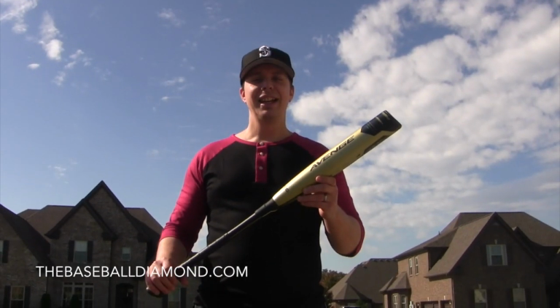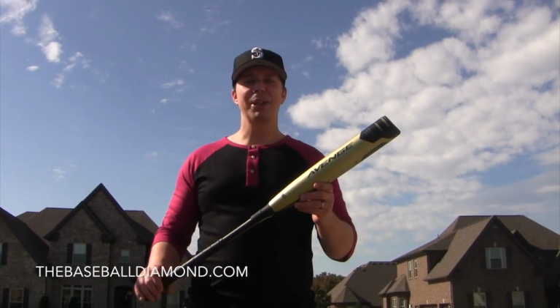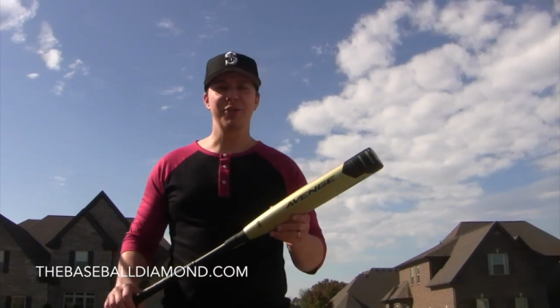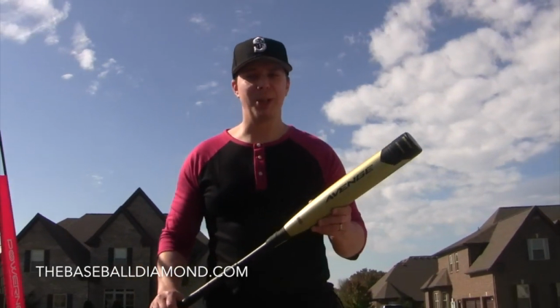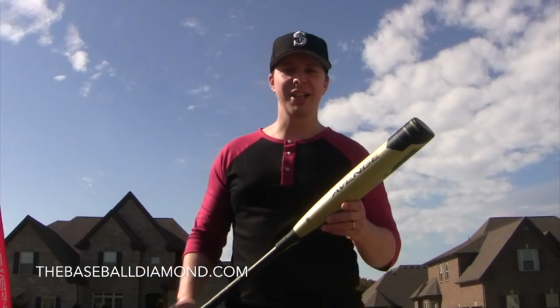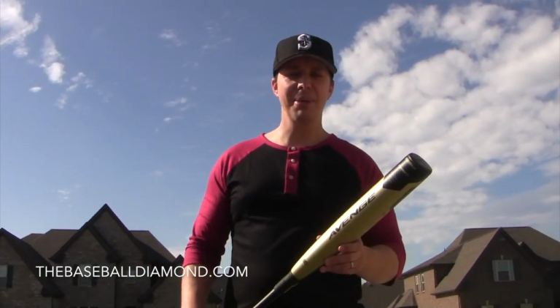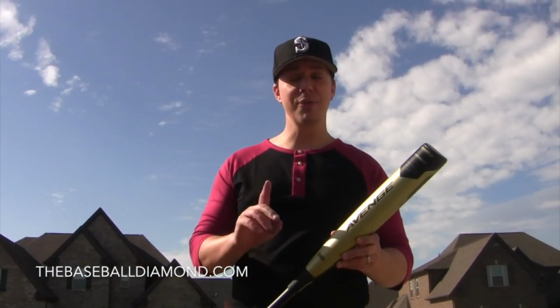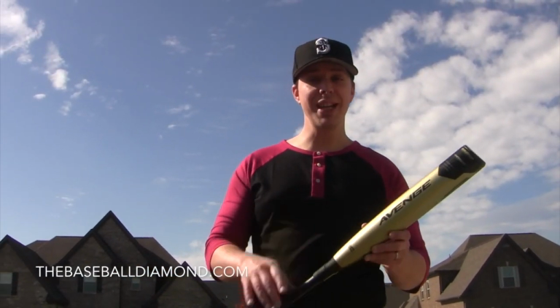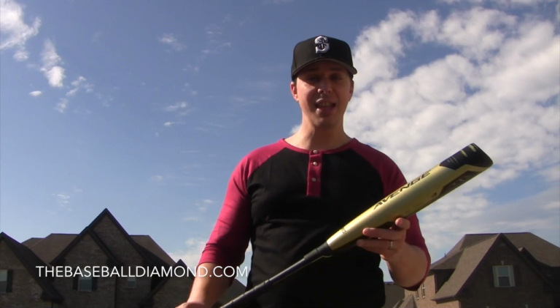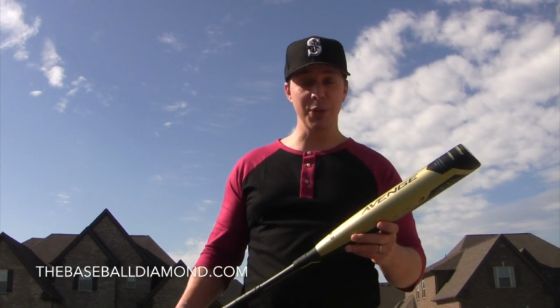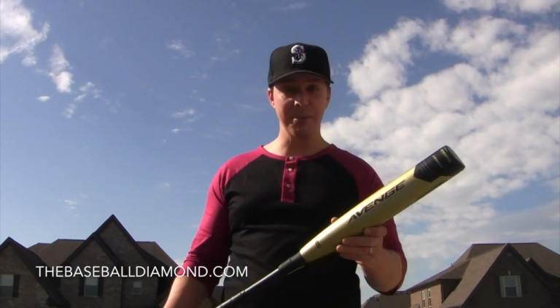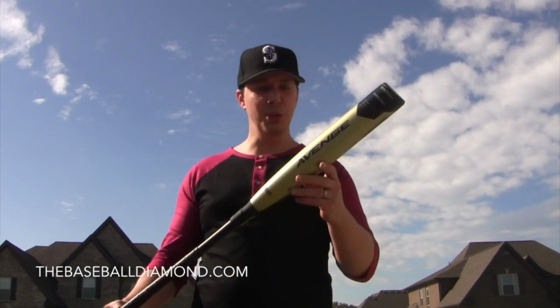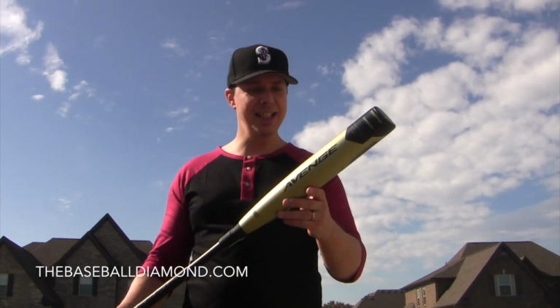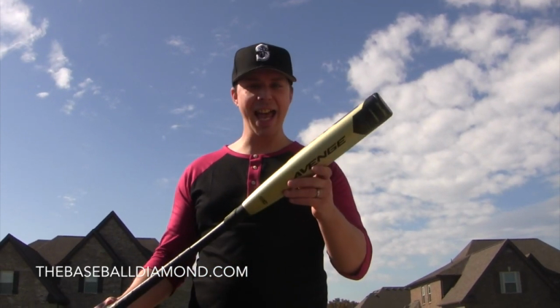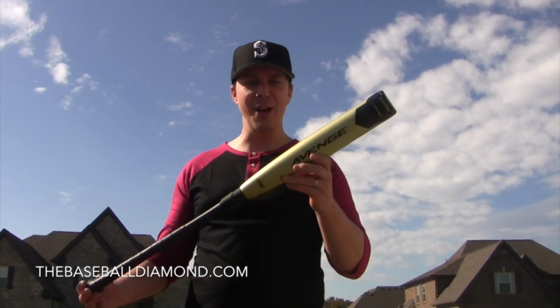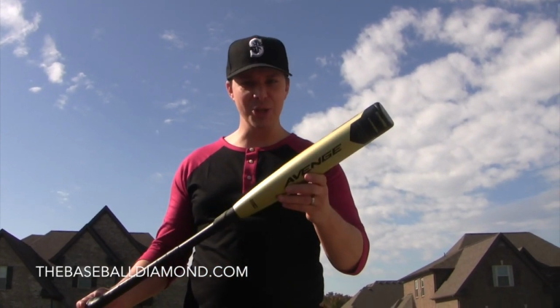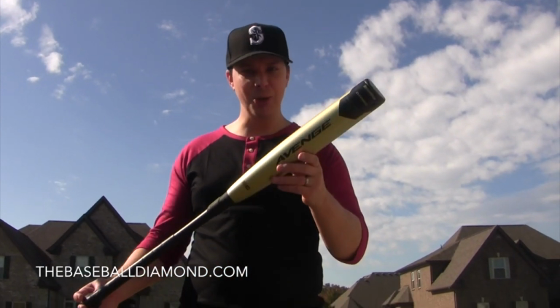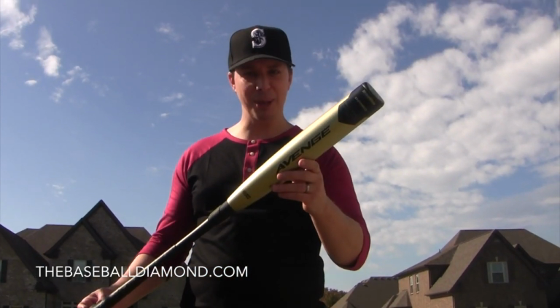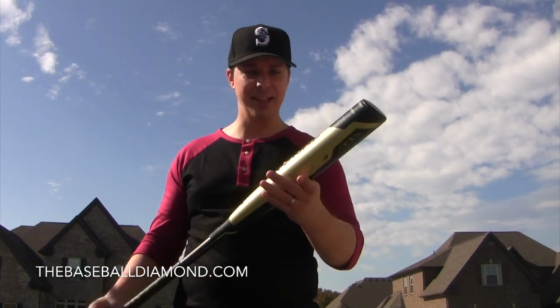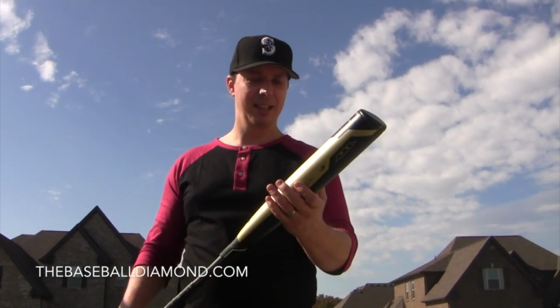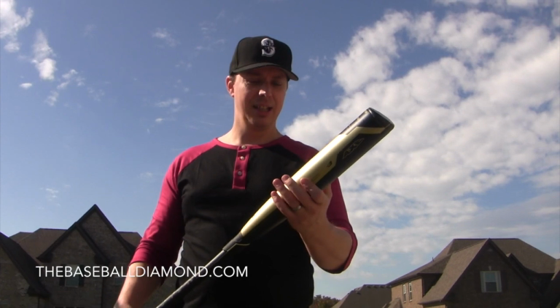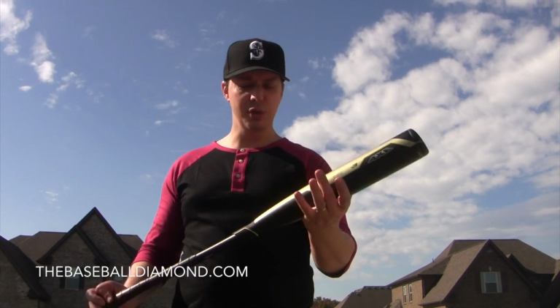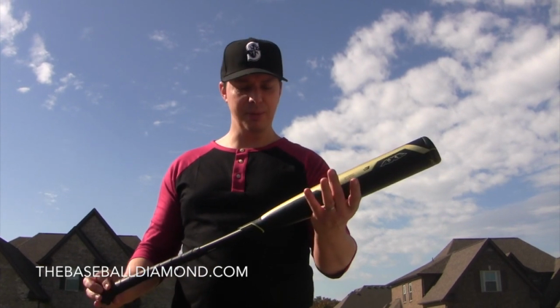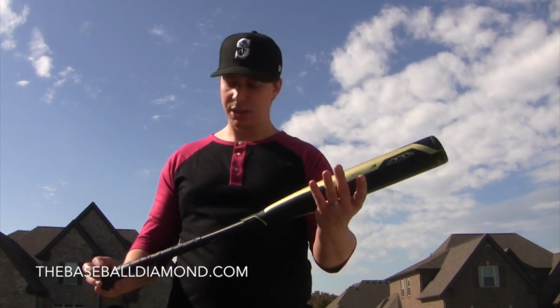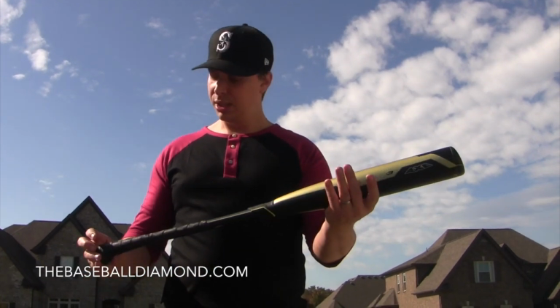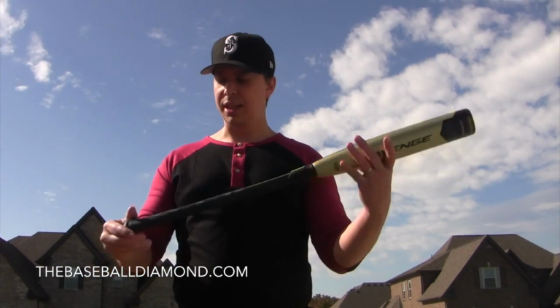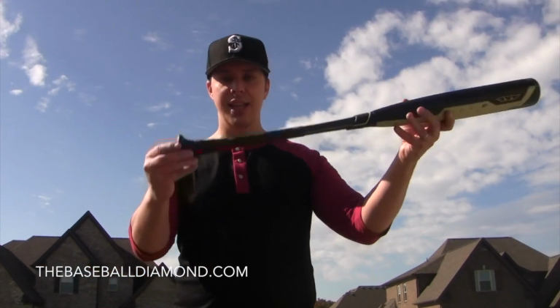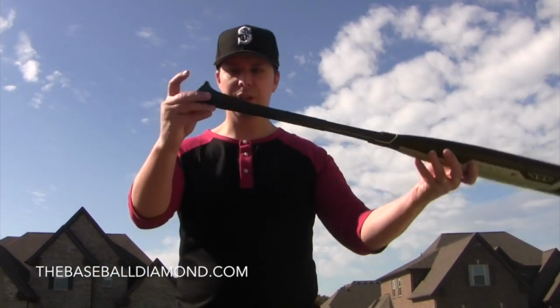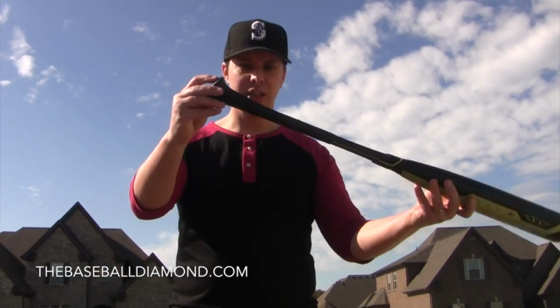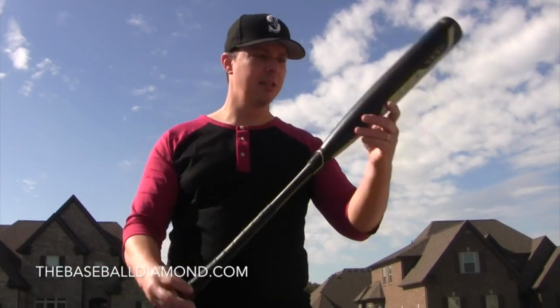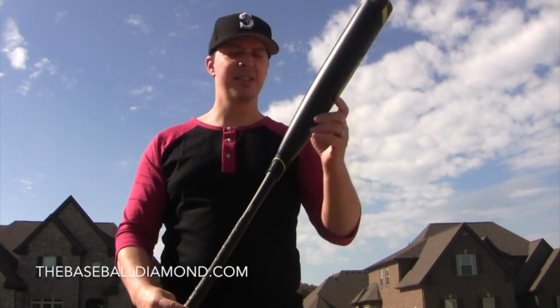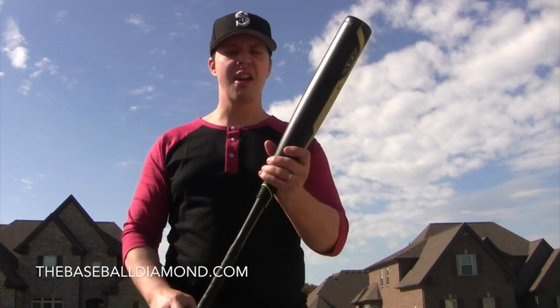Hi everybody, Jeff Wise from TheBaseballDiamond.com here to review and test out for the first time the 2019 Axe Avenge BB Corps Baseball Bat. Never used one of these before. It's got the axe handle with the hook. Let's test it out.